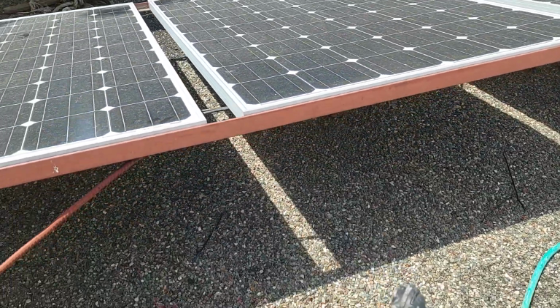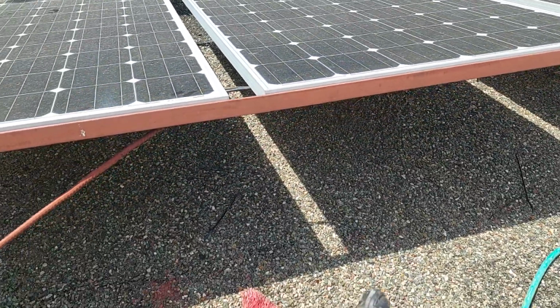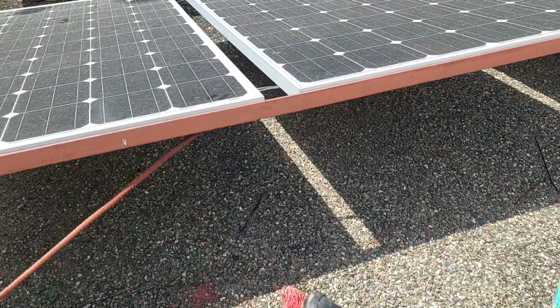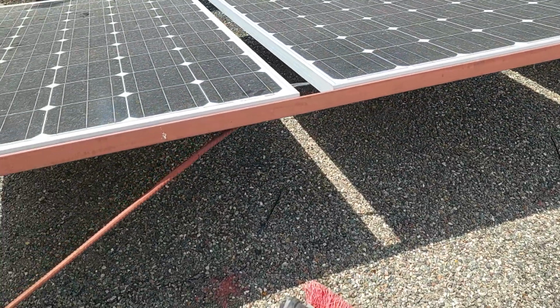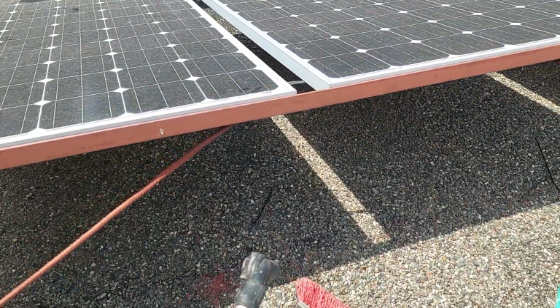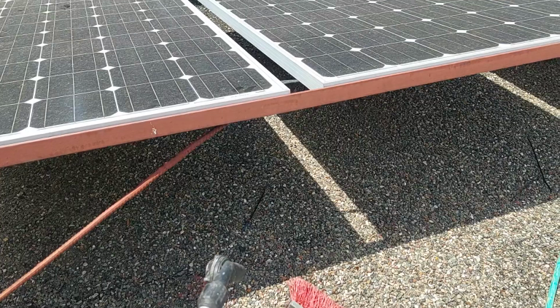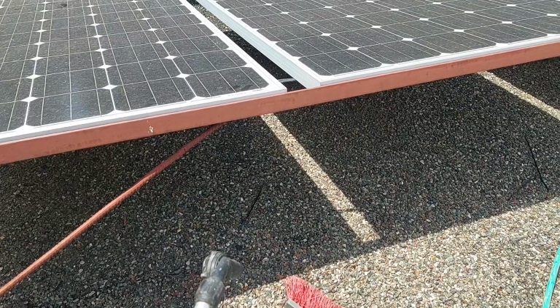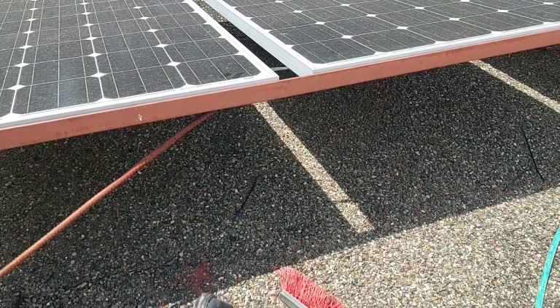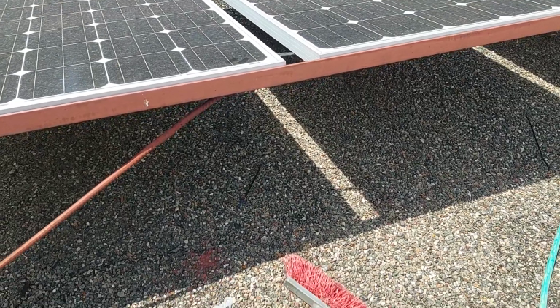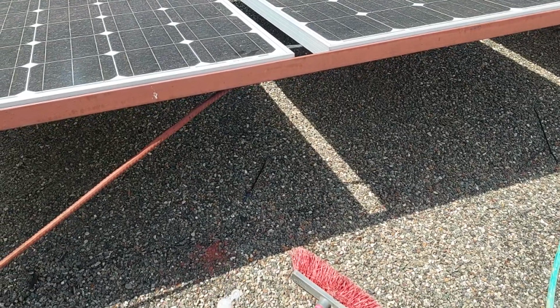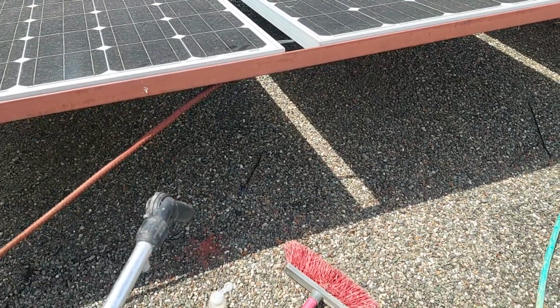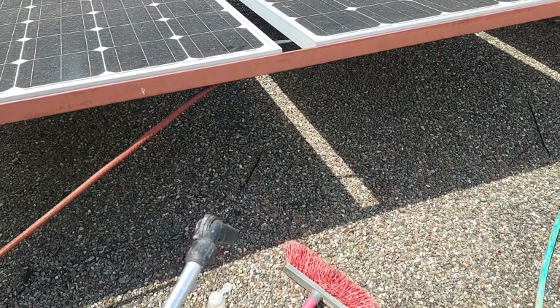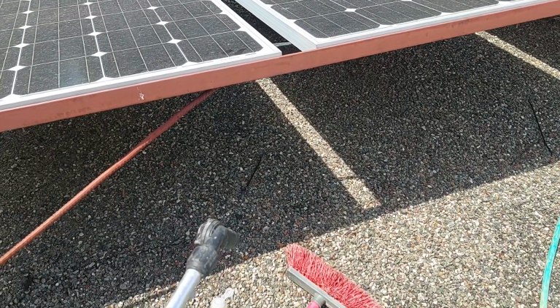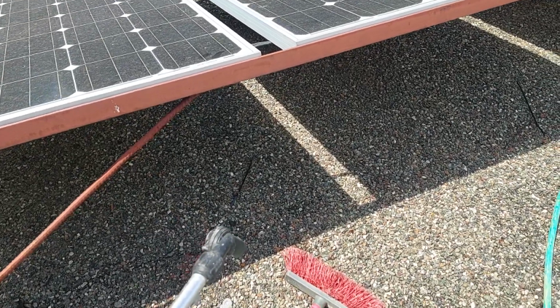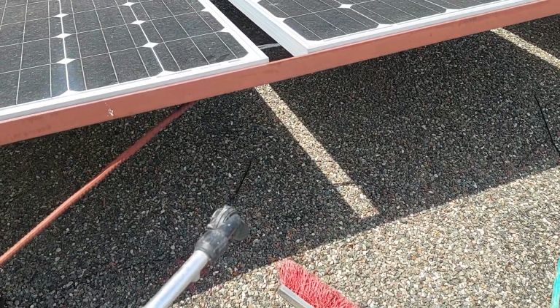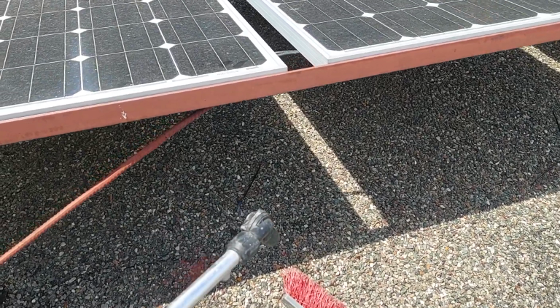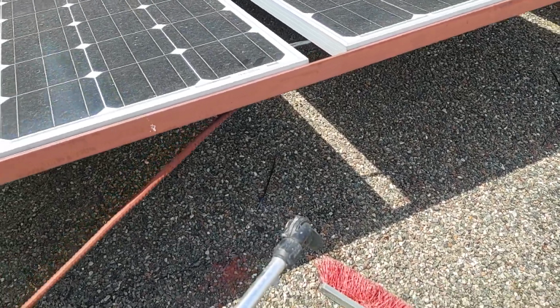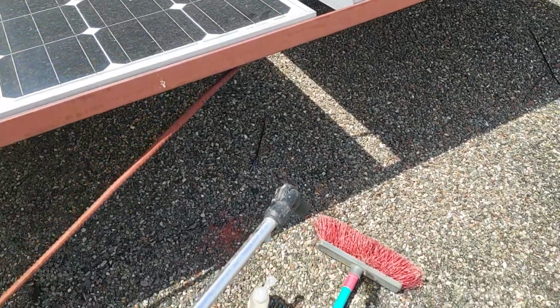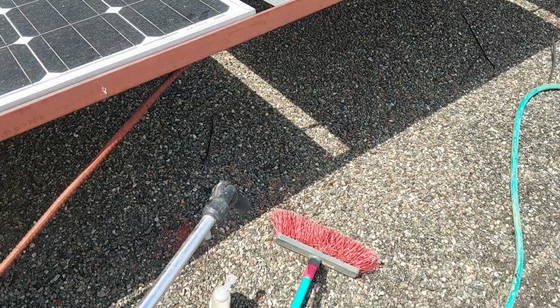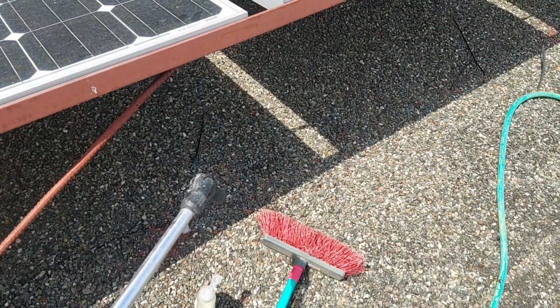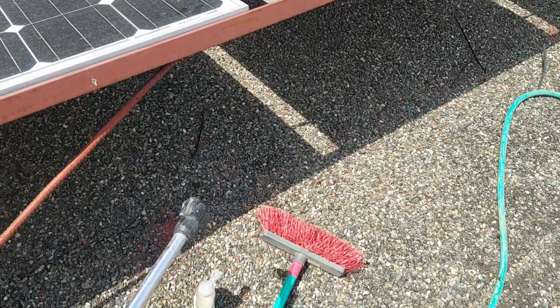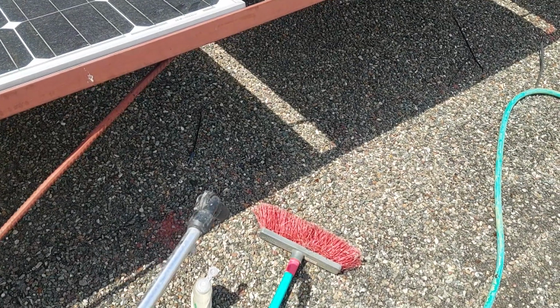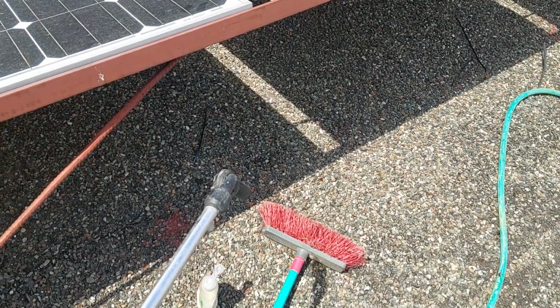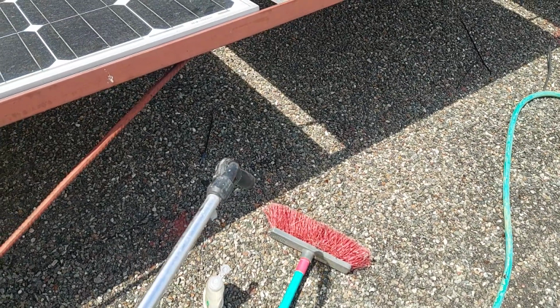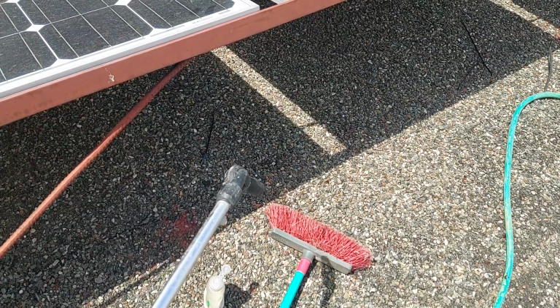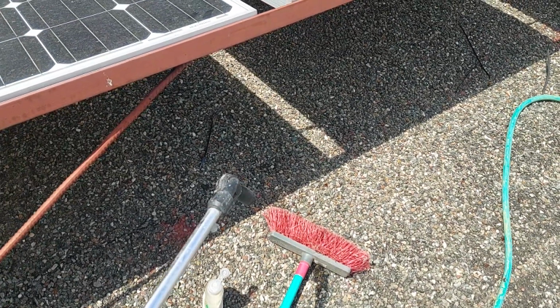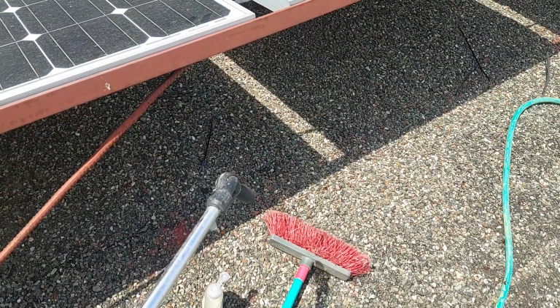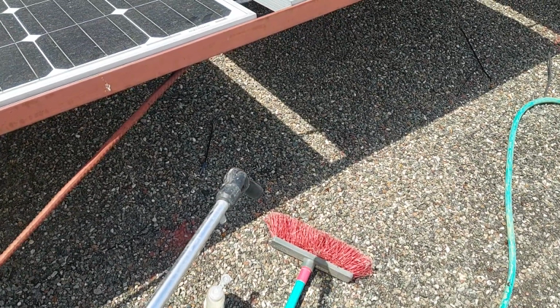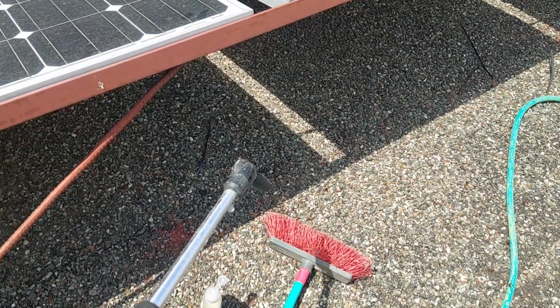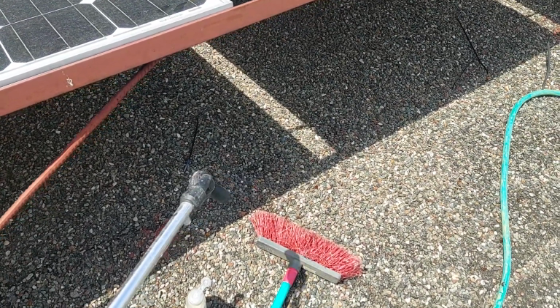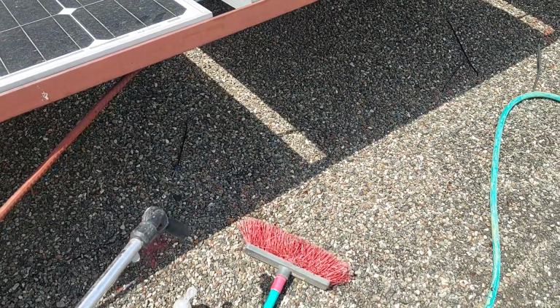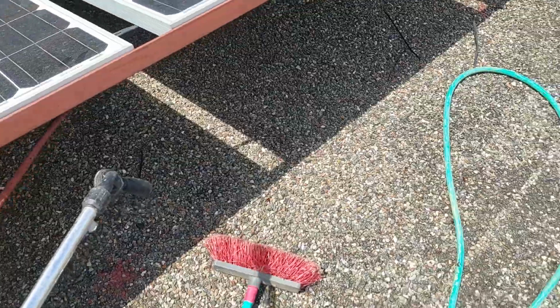How do you clean your solar panels? If it's reachable and accessible, and doesn't bring you at risk, you can go ahead and try to maintain it yourself. Otherwise, call a professional to do it for you.